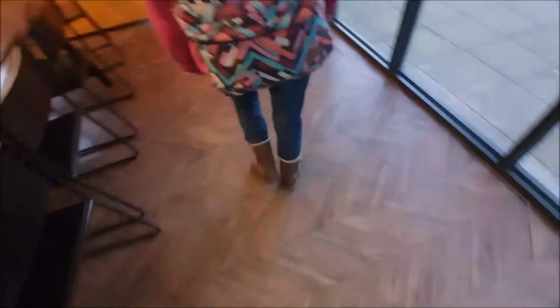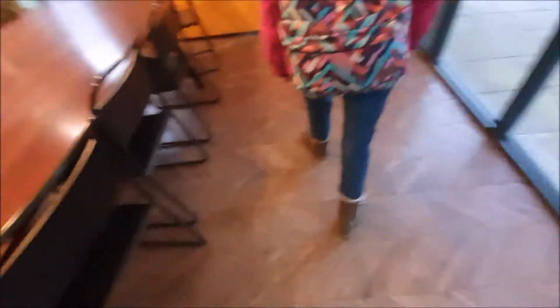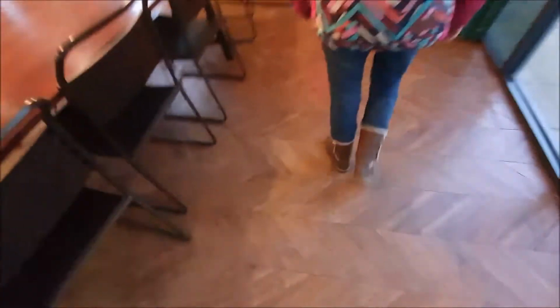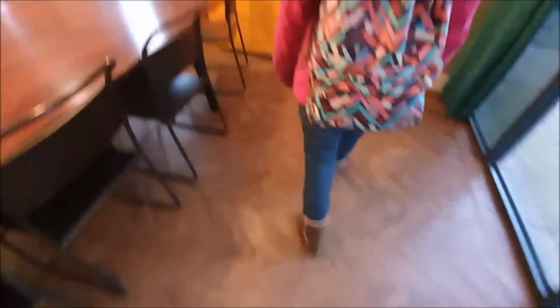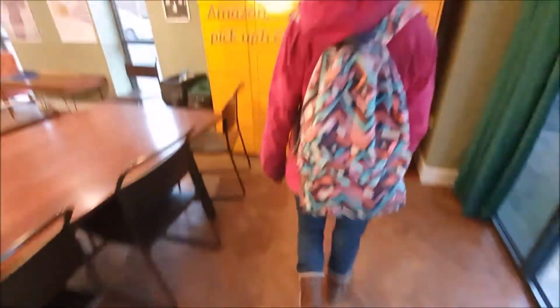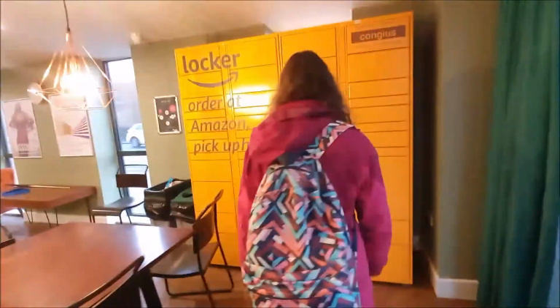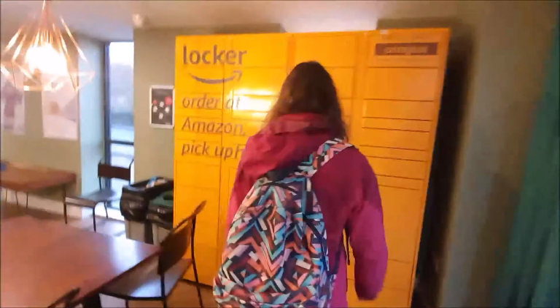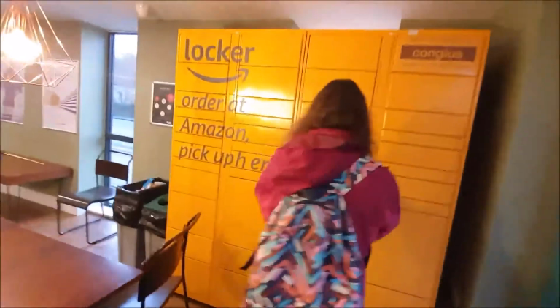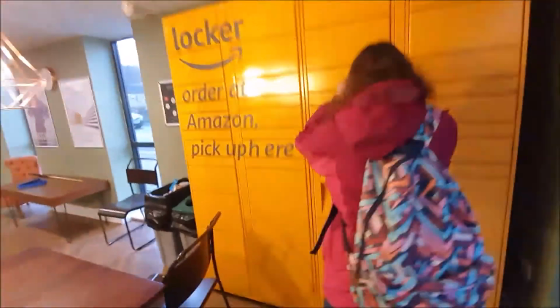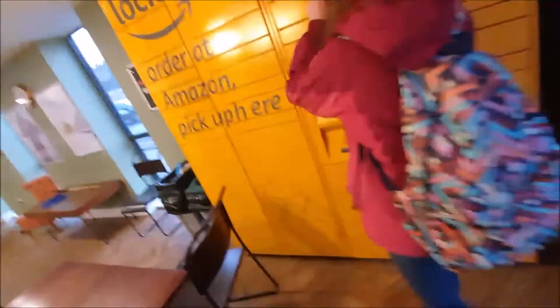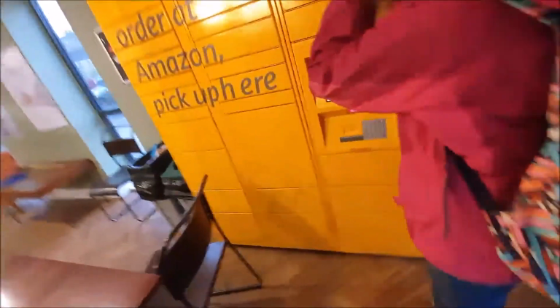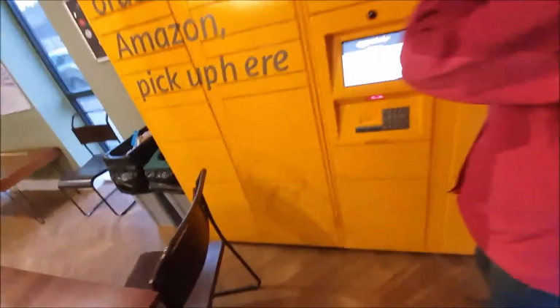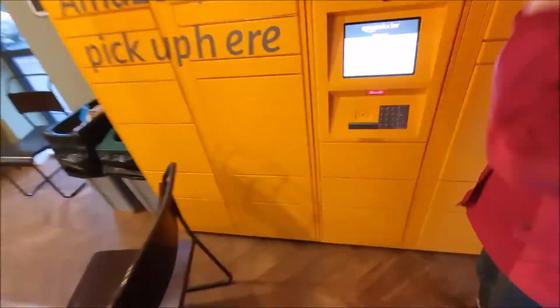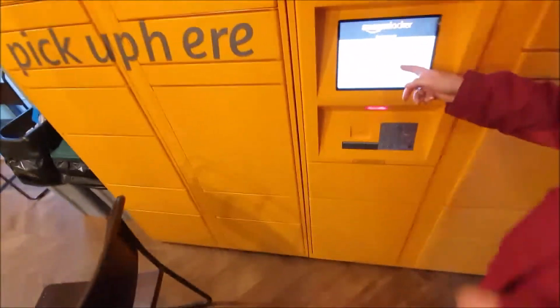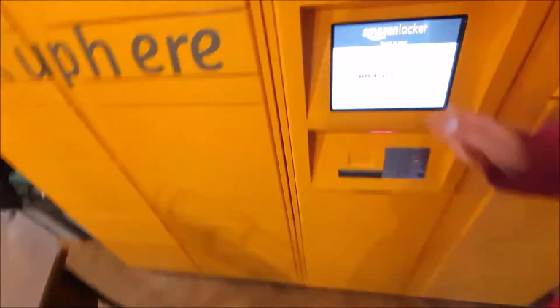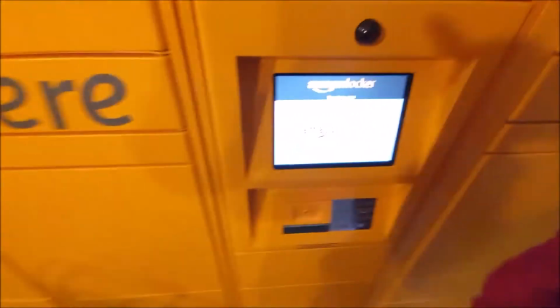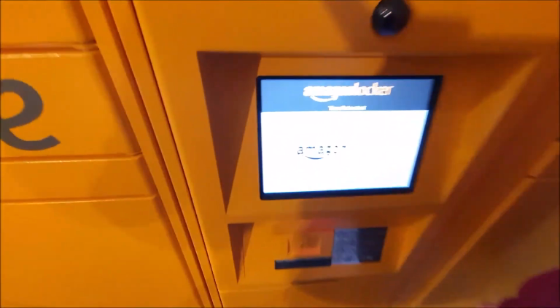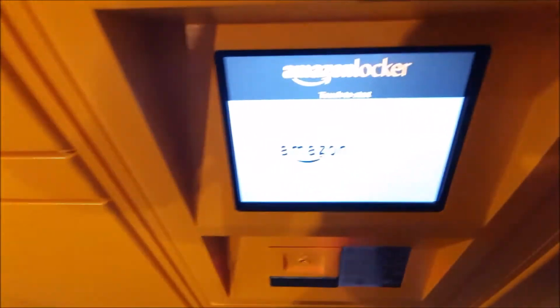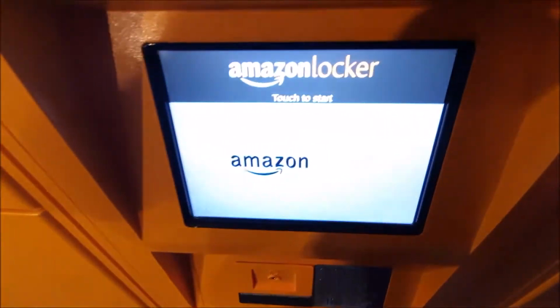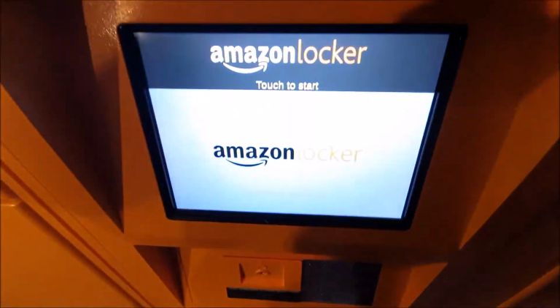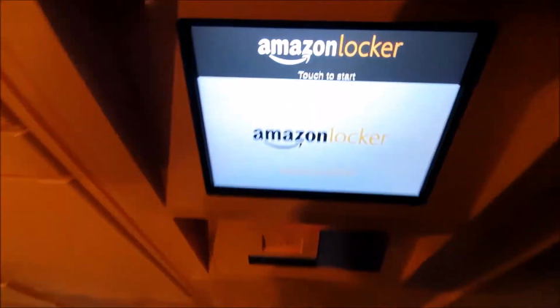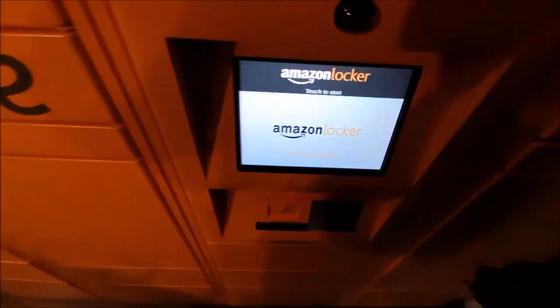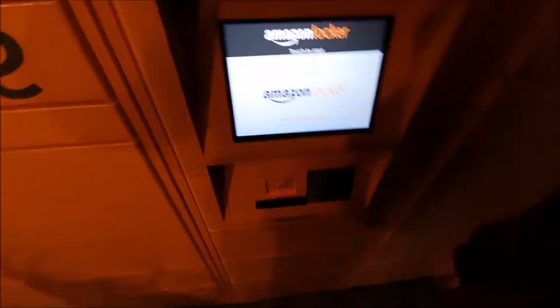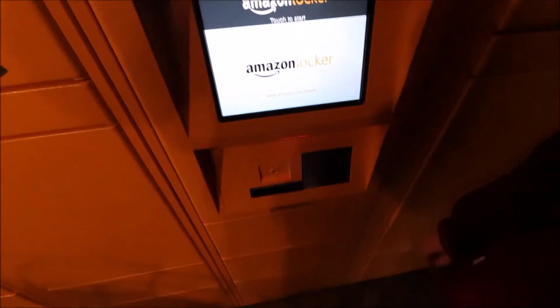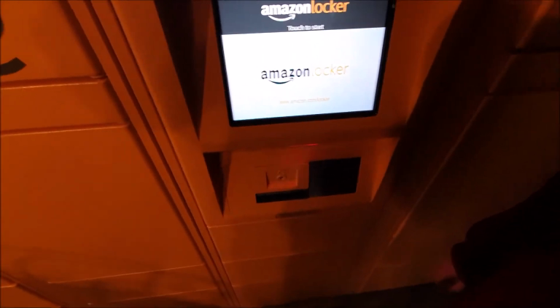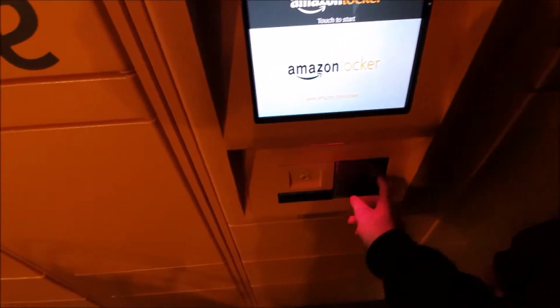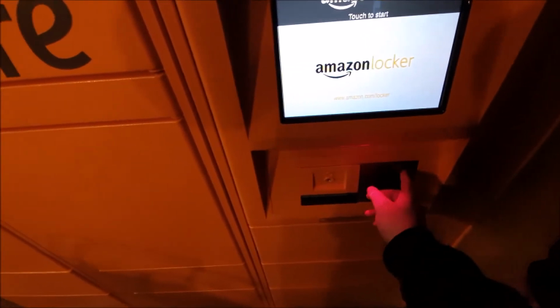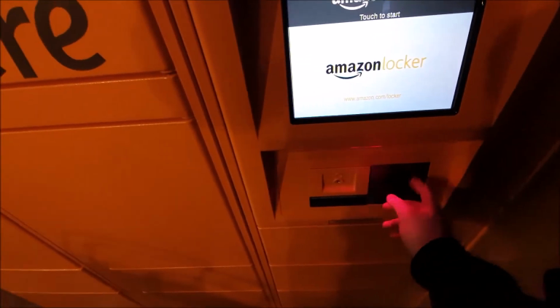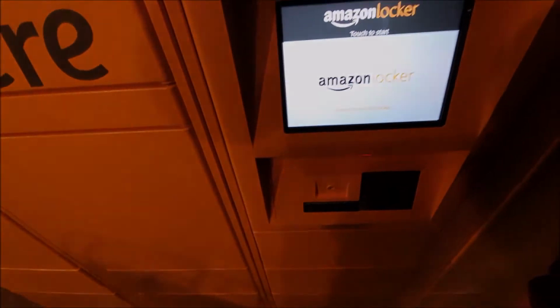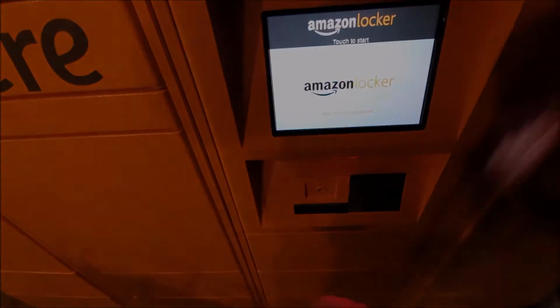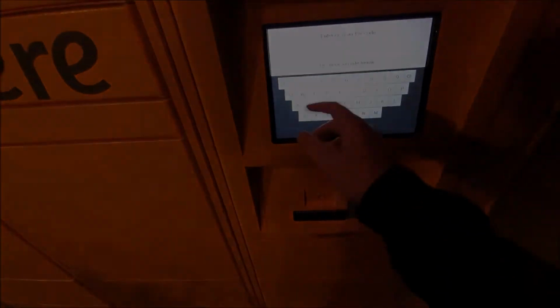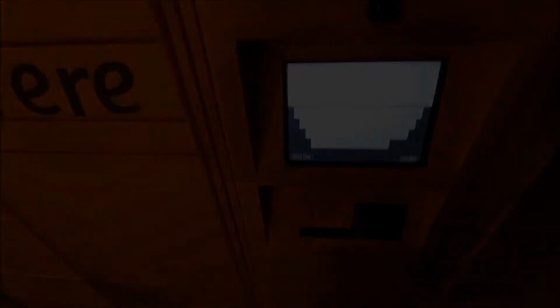Ladies and gentlemen, we're at the Amazon locker and we're going to do an unboxing soon, so stay tuned.